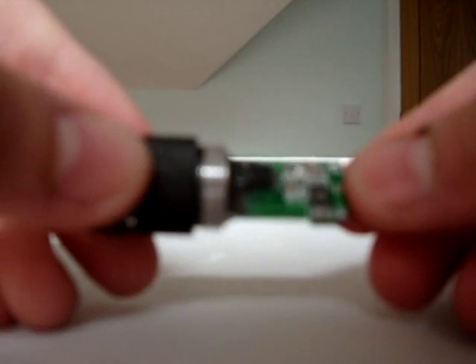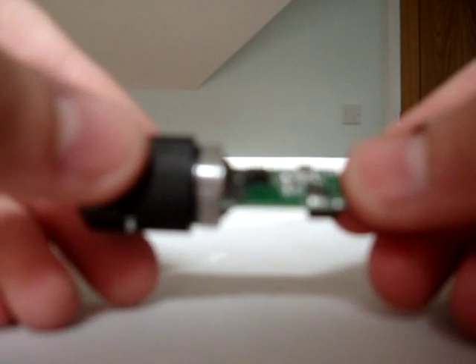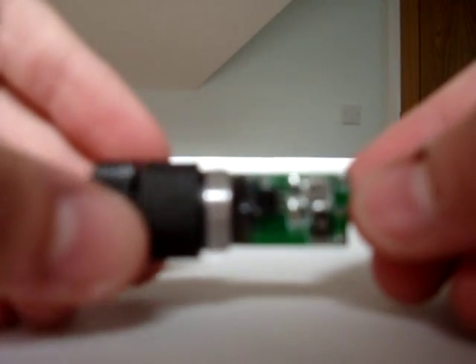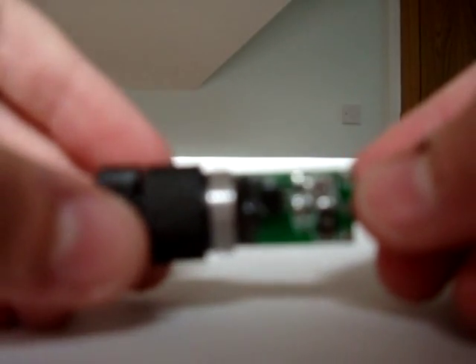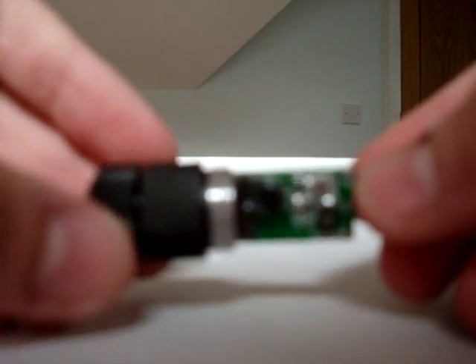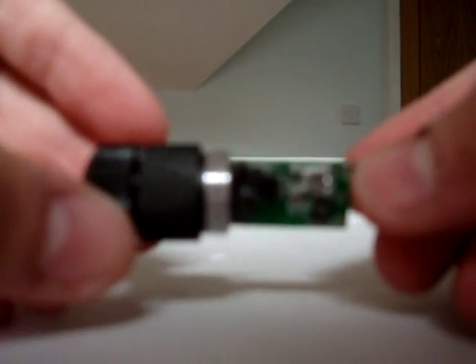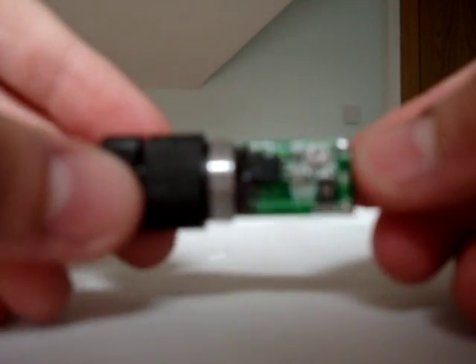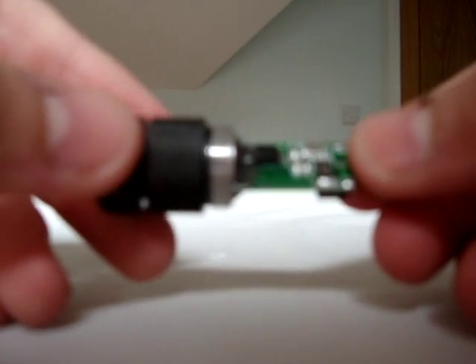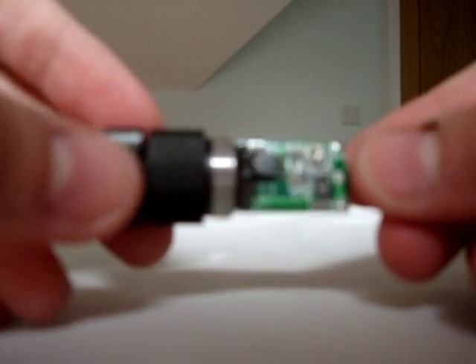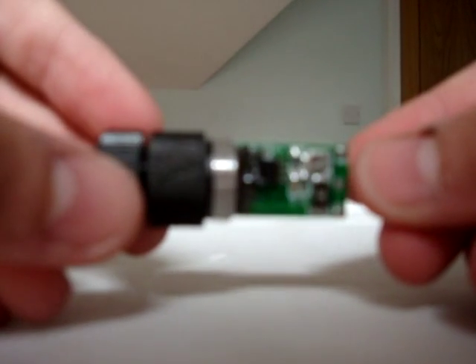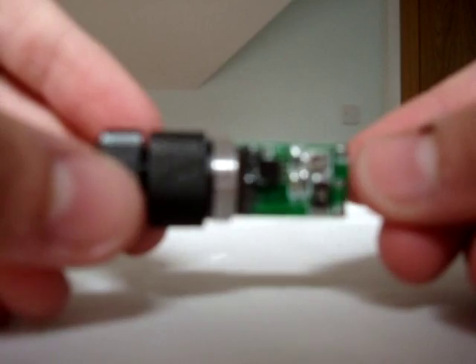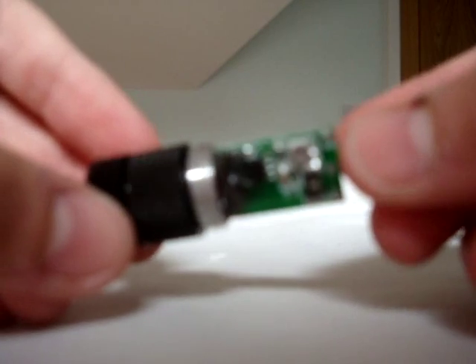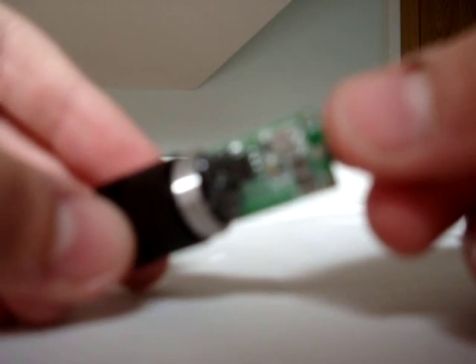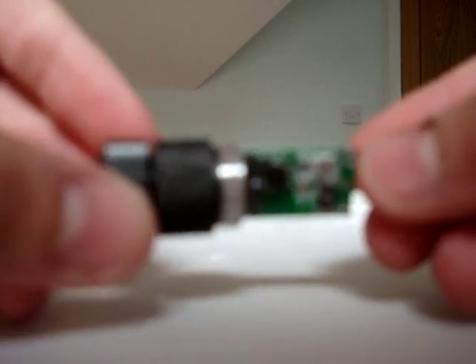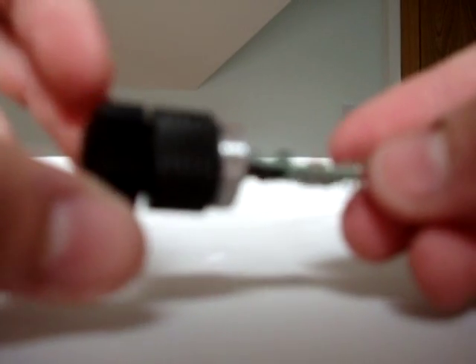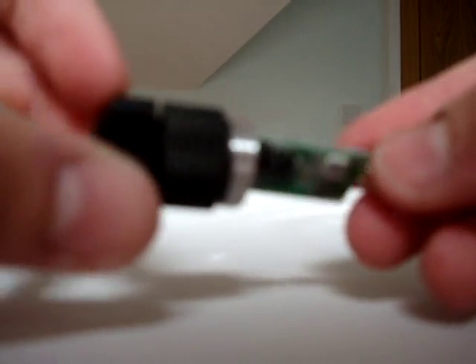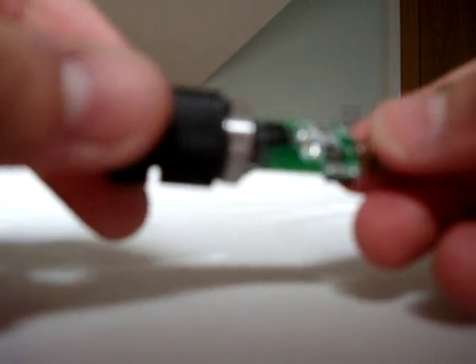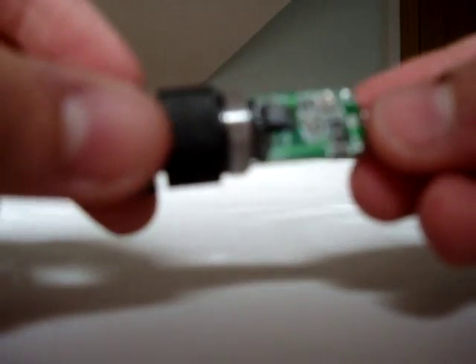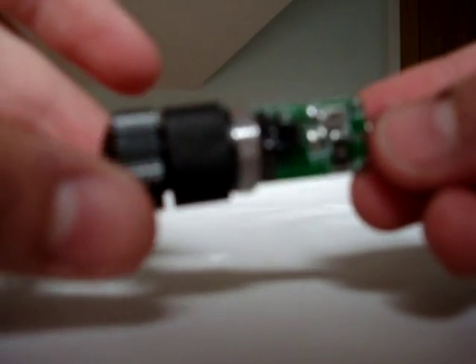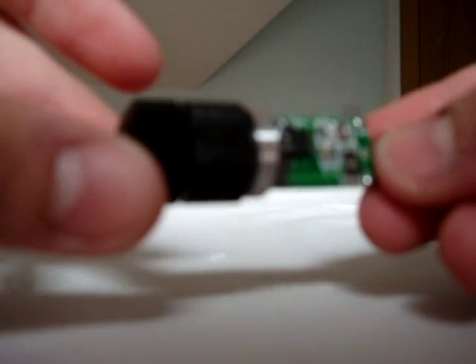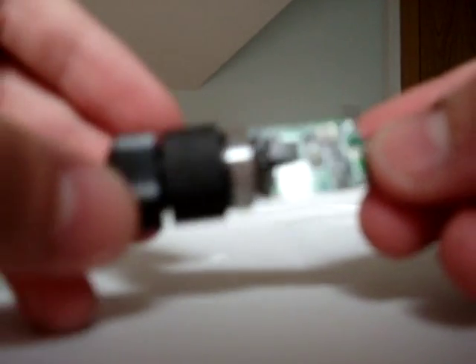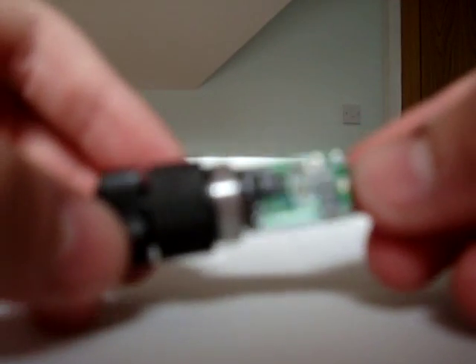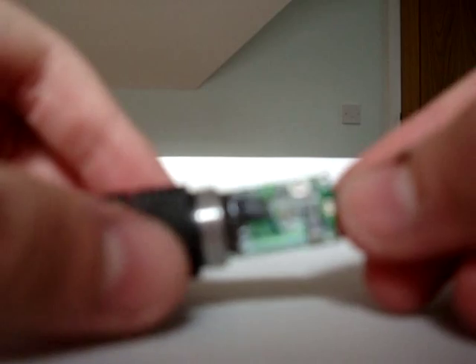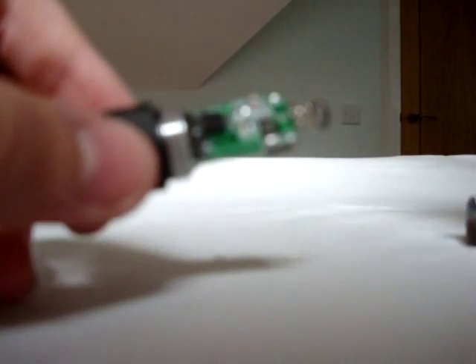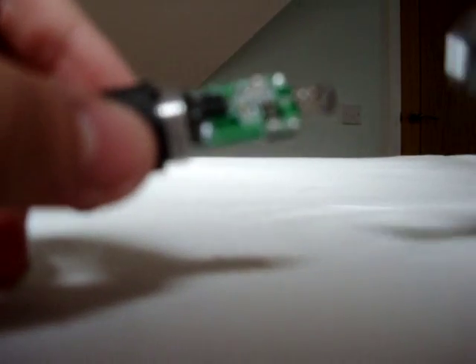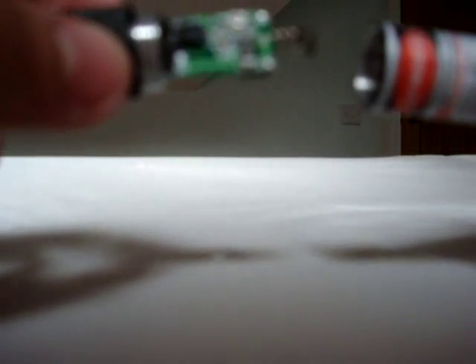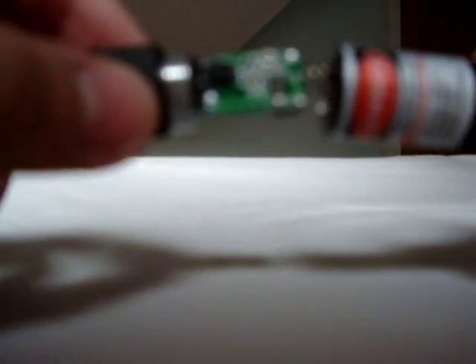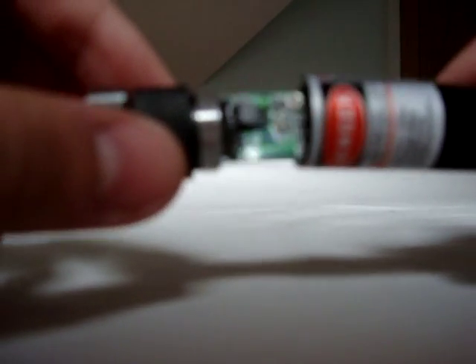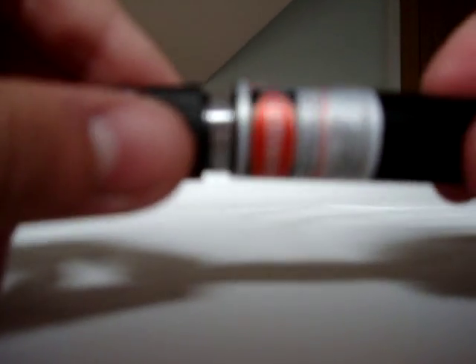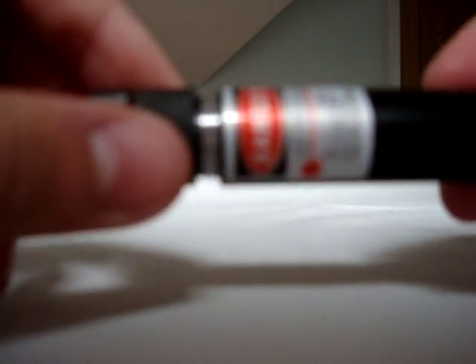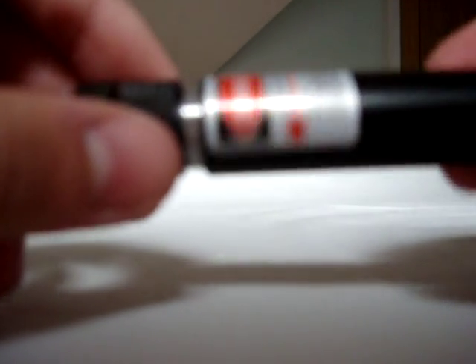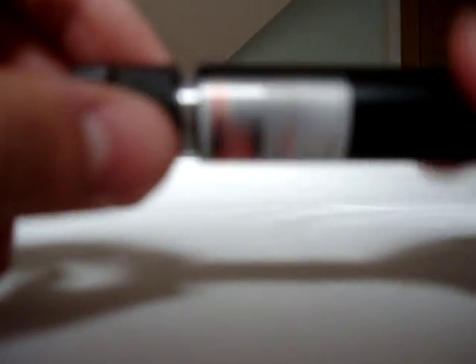But I would recommend not doing this, because it does shorten the life of your laser diode. It will be very powerful for a short amount of time, but will burn out very quickly. So I'm not actually going to do it to demonstrate to you, because I don't want to ruin my laser.